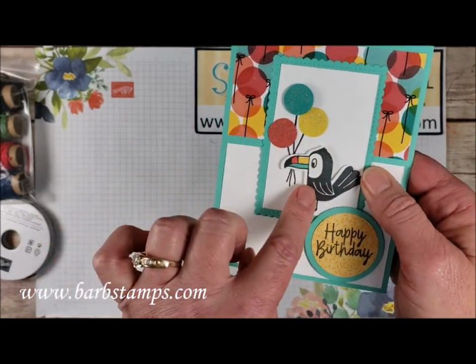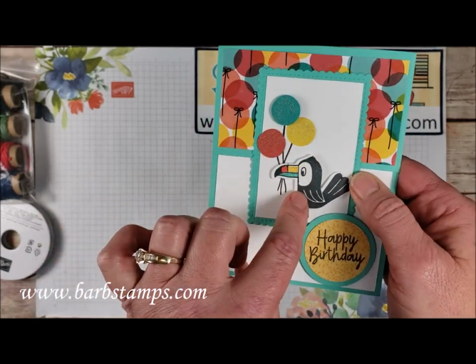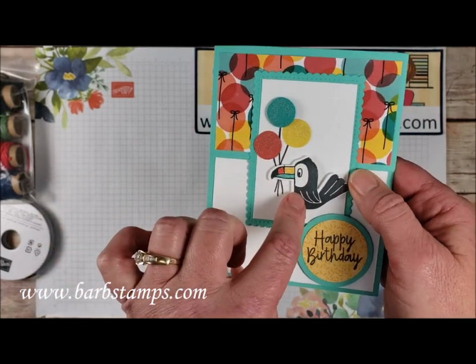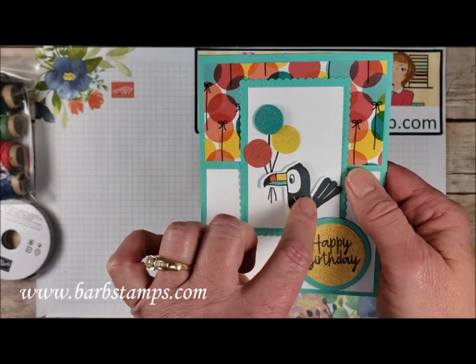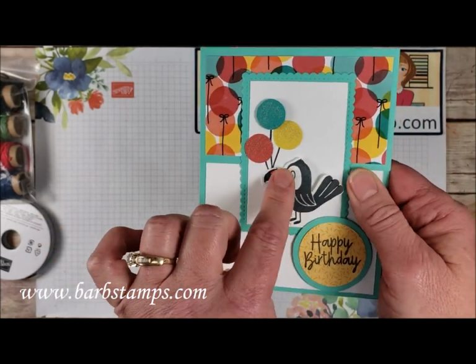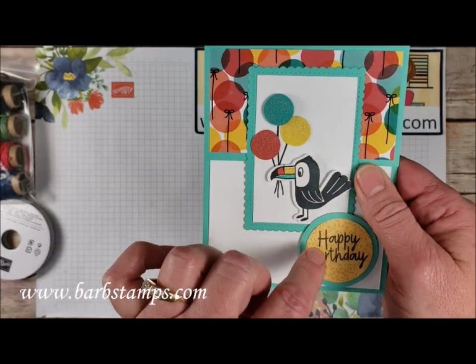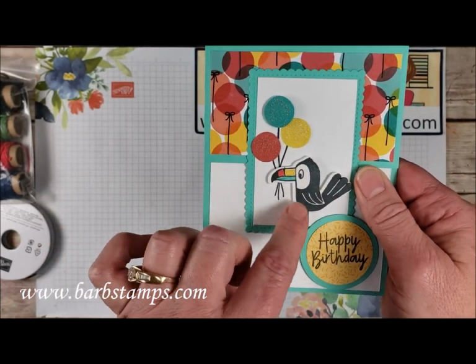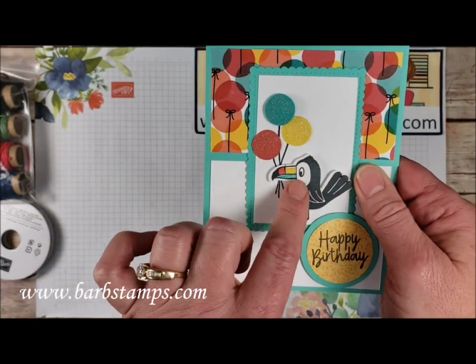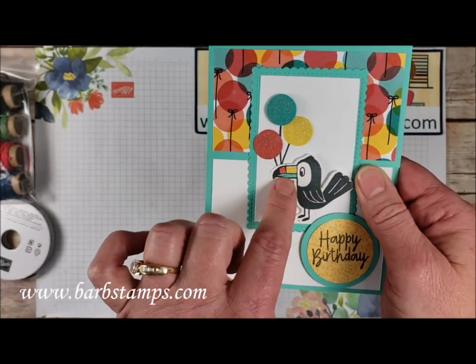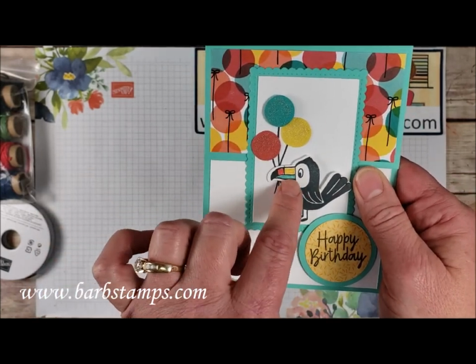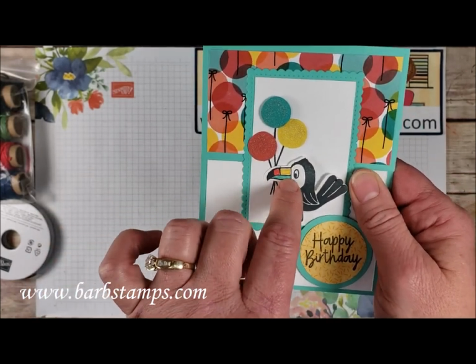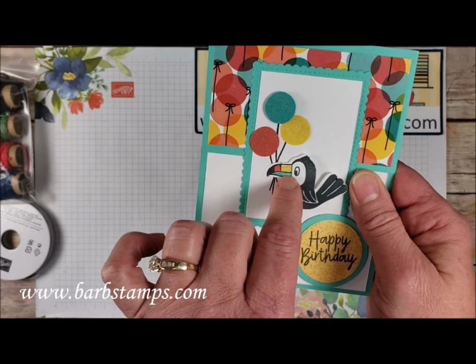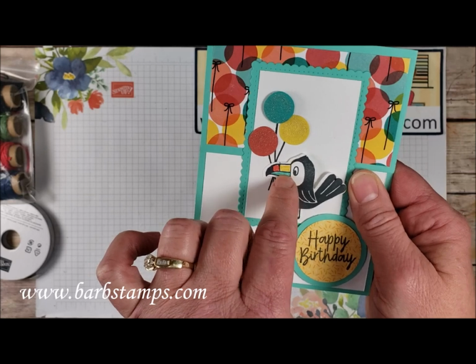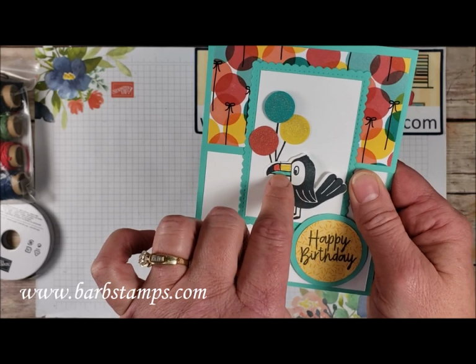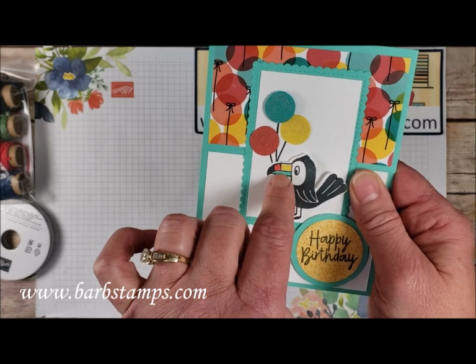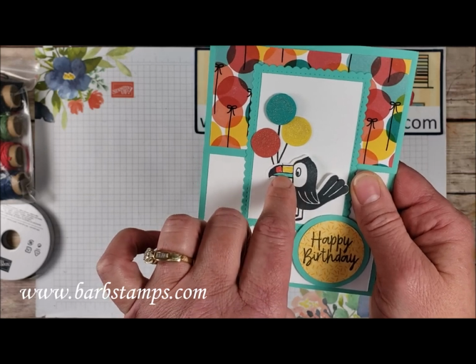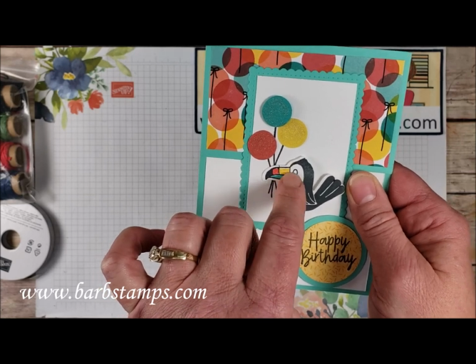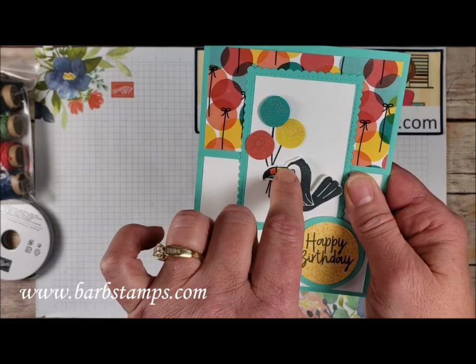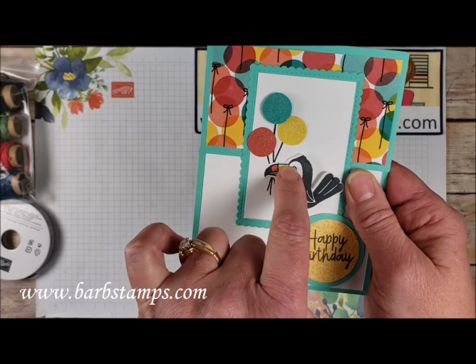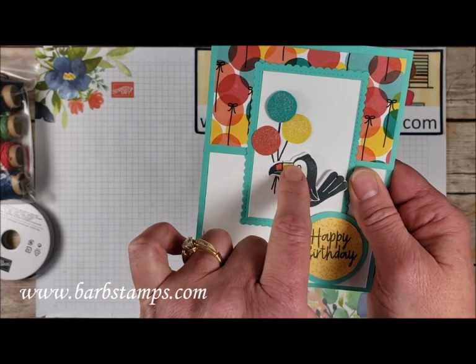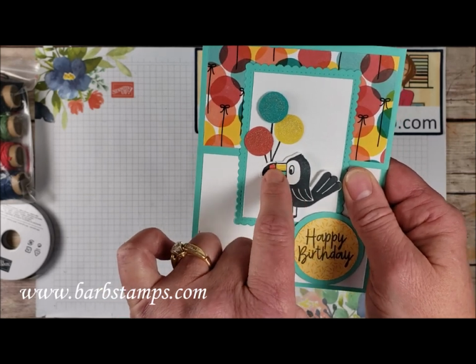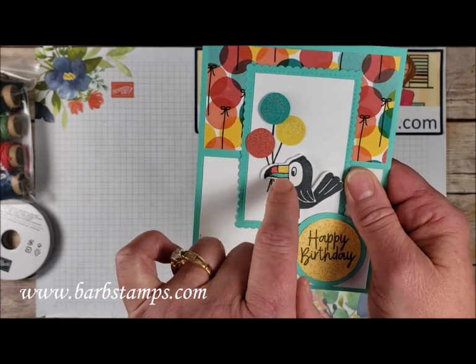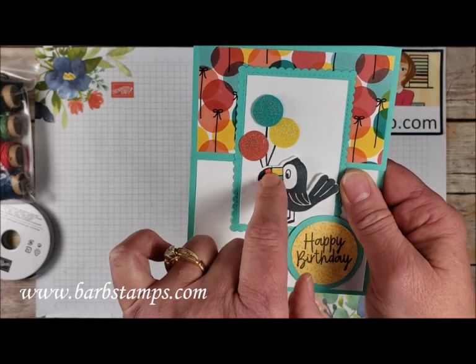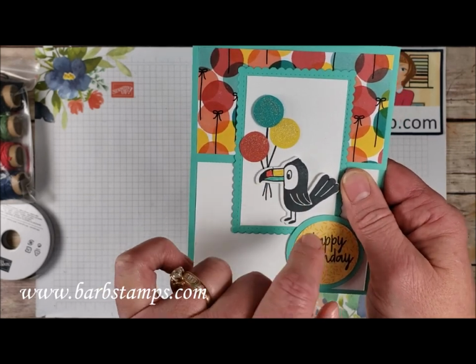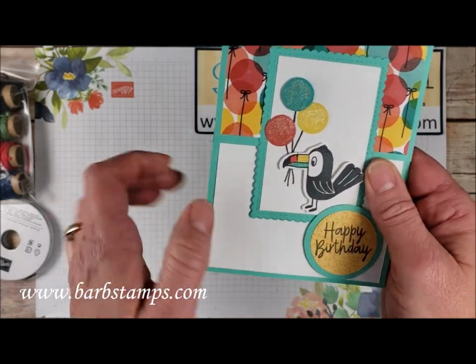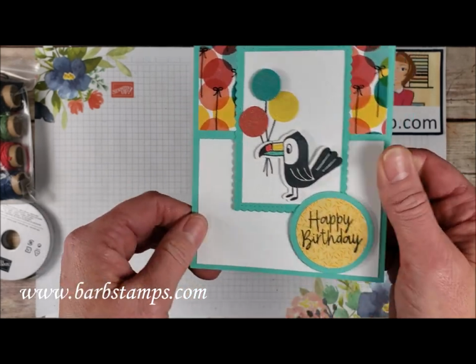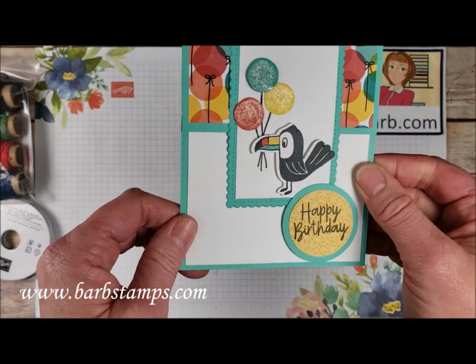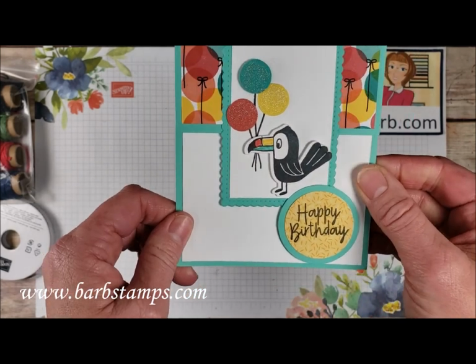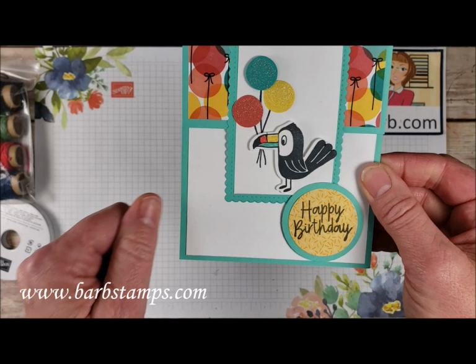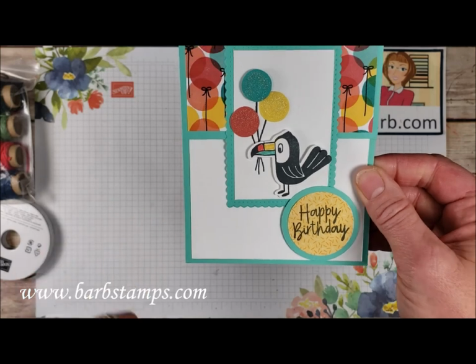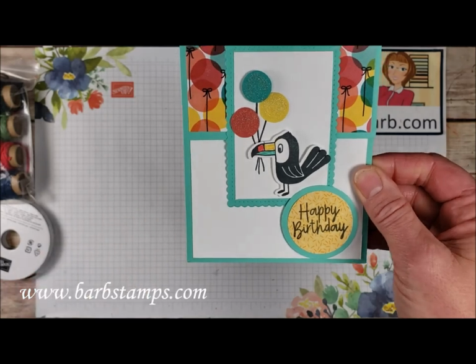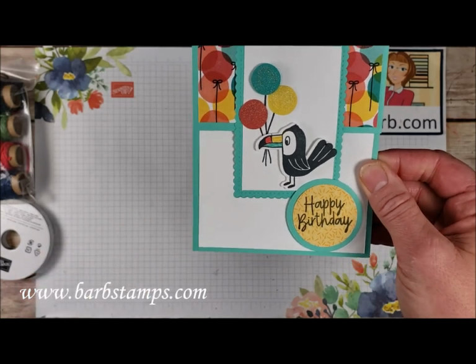And then we have our Light Bermuda Bay, Daffodil Delight, and Light Cajun Craze Stampin' Blends to color in his beak.